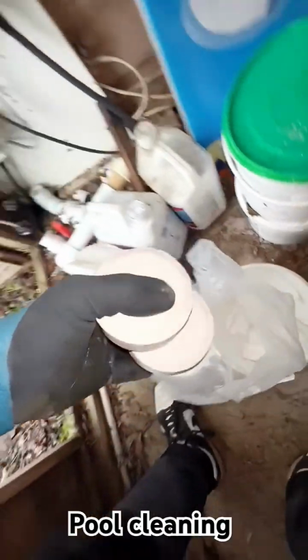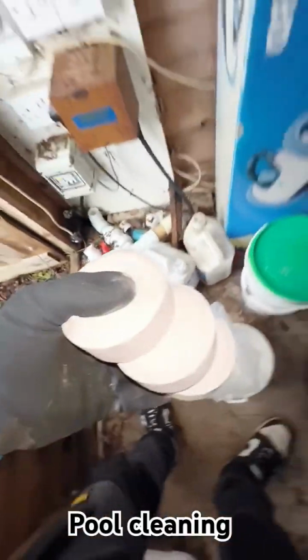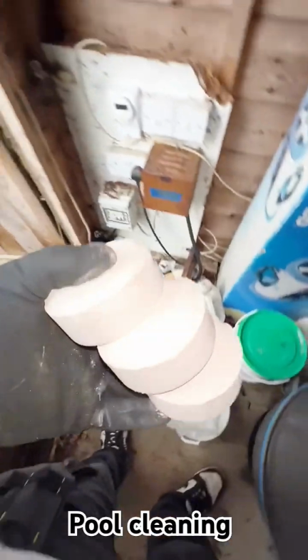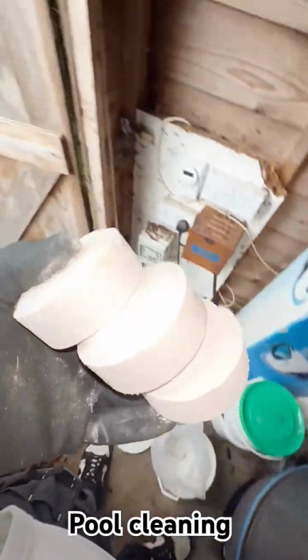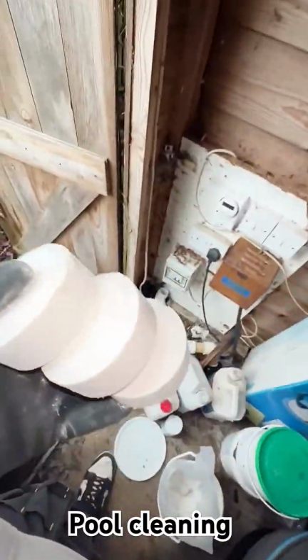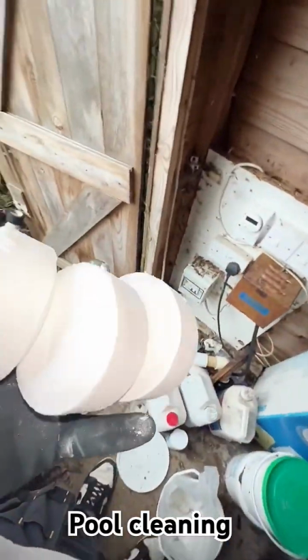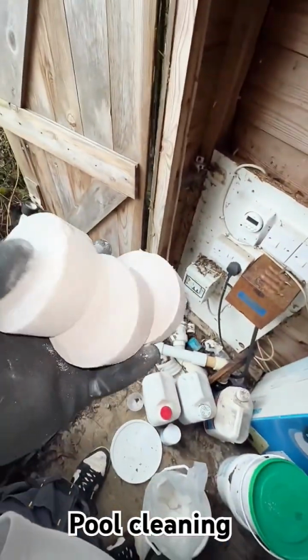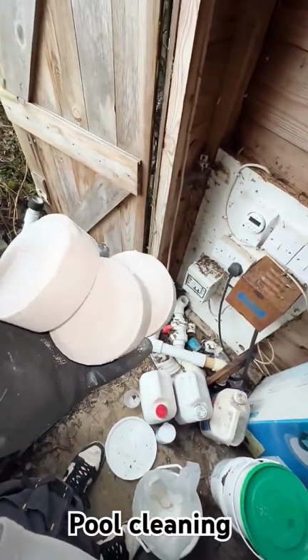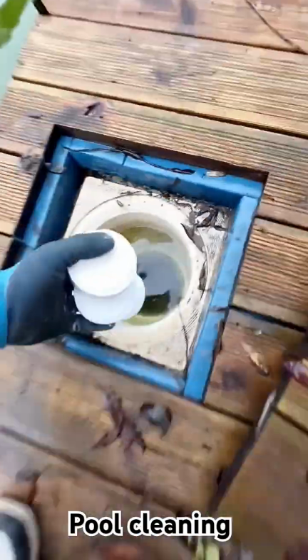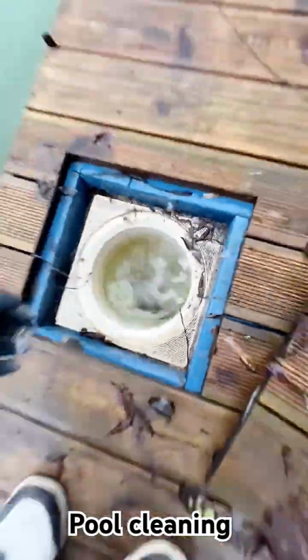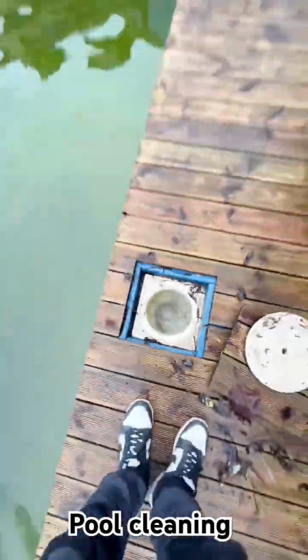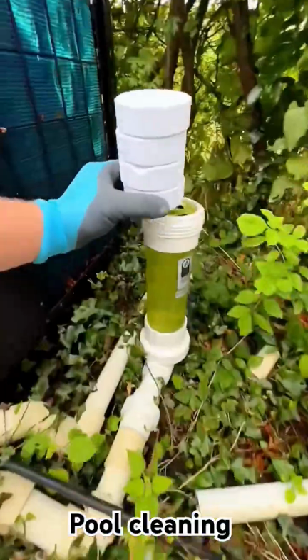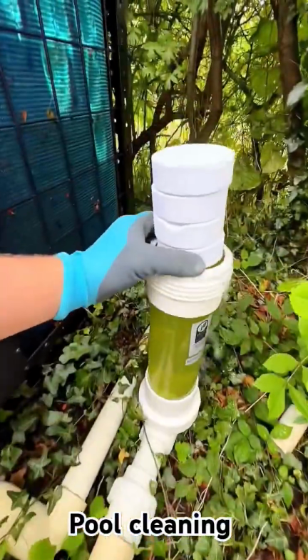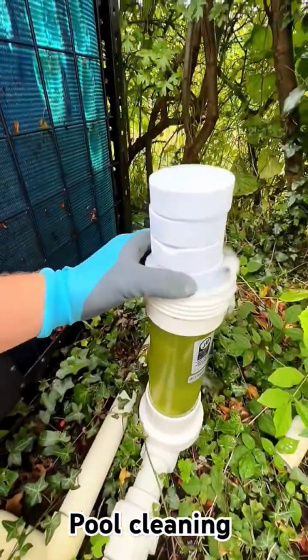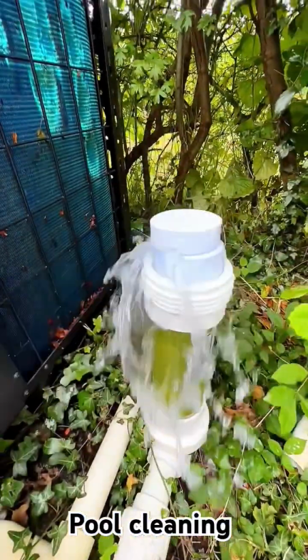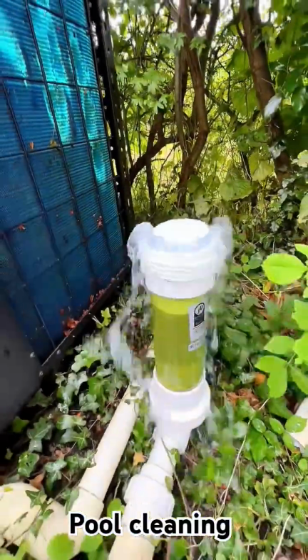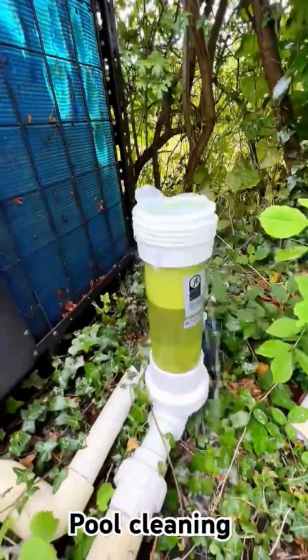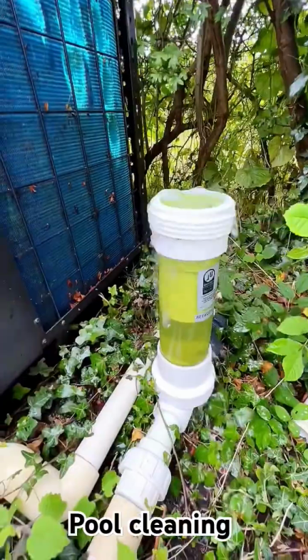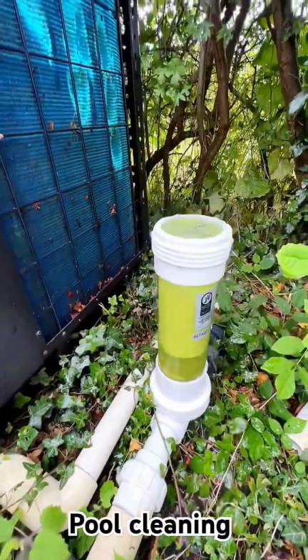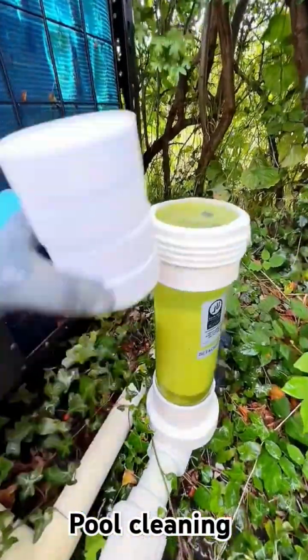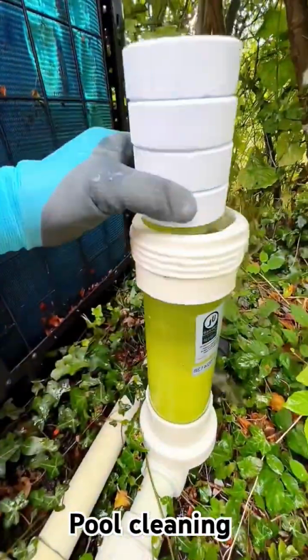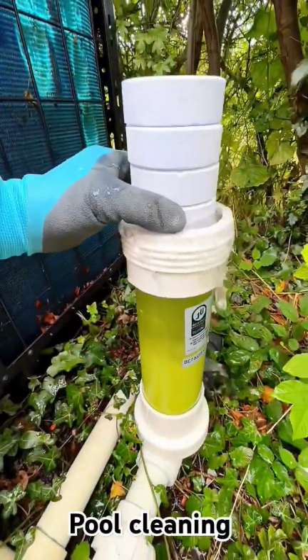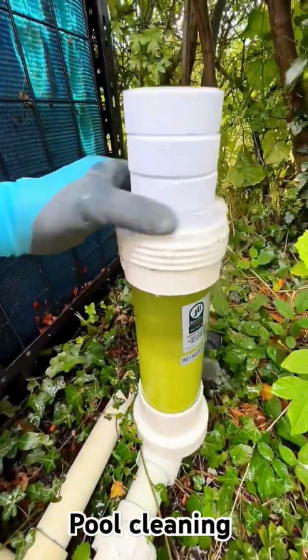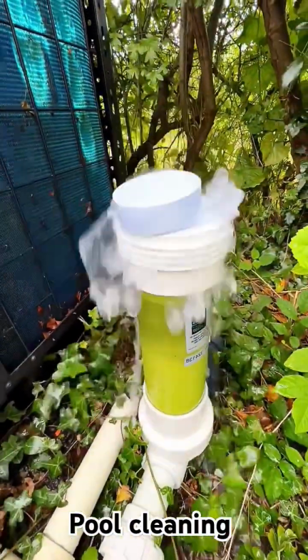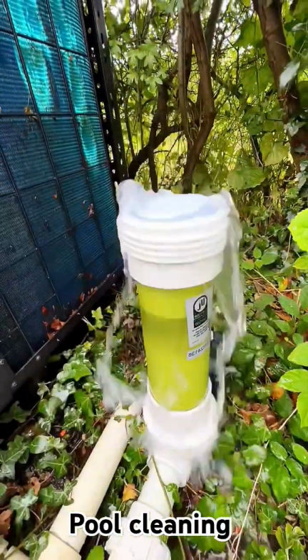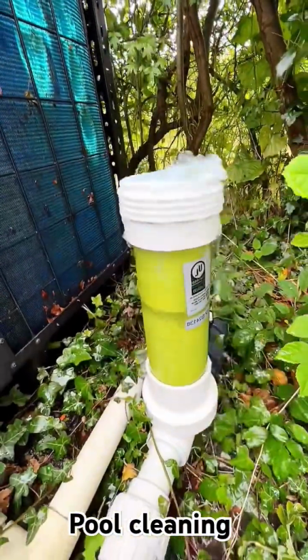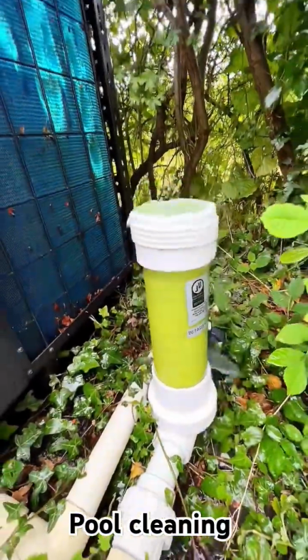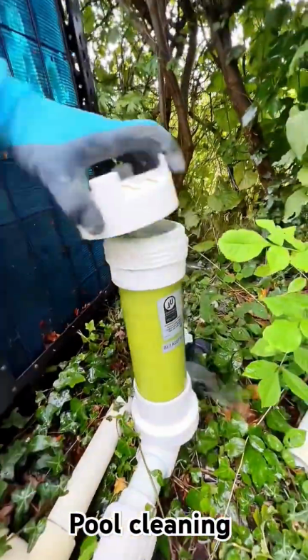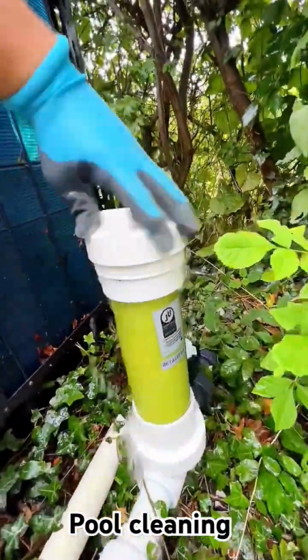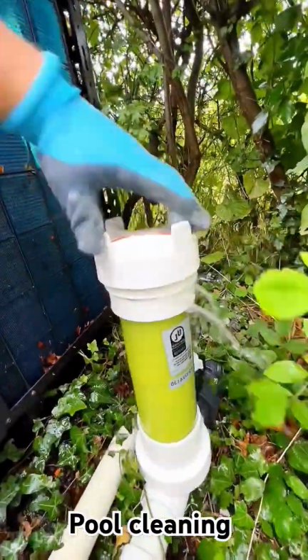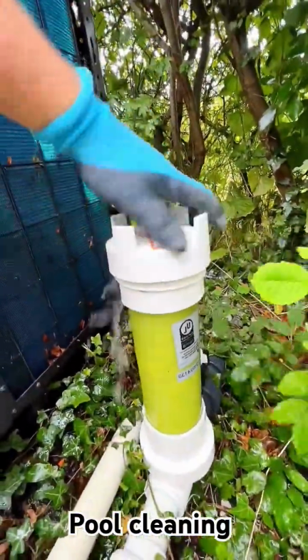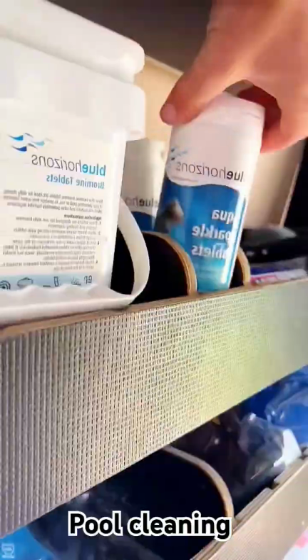Next up are these pucks which are stabilised chlorine tablets and they're slow dissolving. They'll either go in the skimmer or they'll go into a chlorine feeder, and it's only an issue if they're going in your skimmer if the pump is left off for a long period of time.